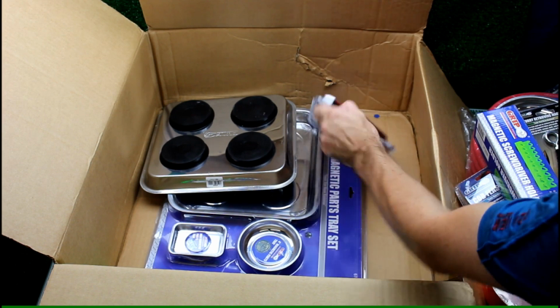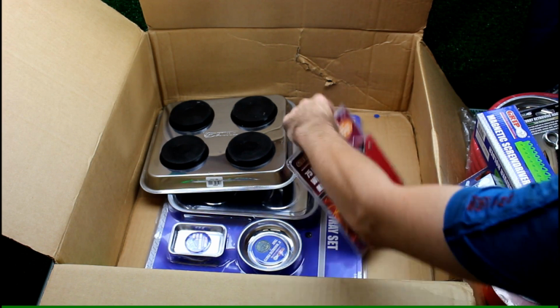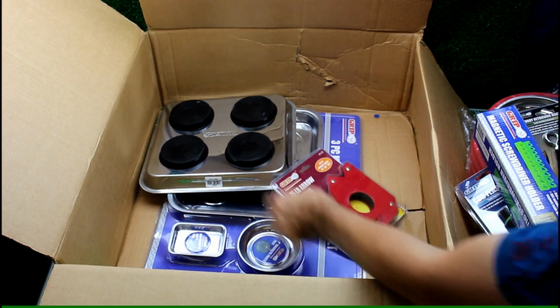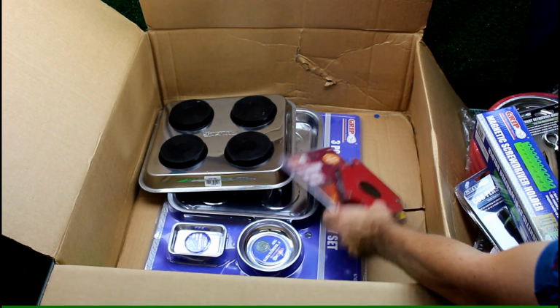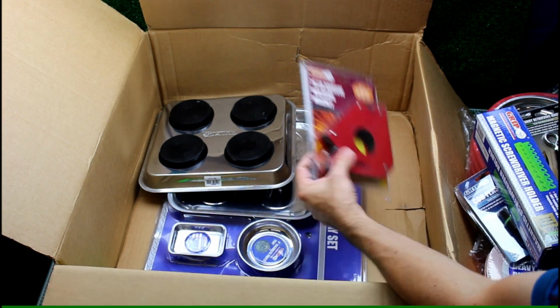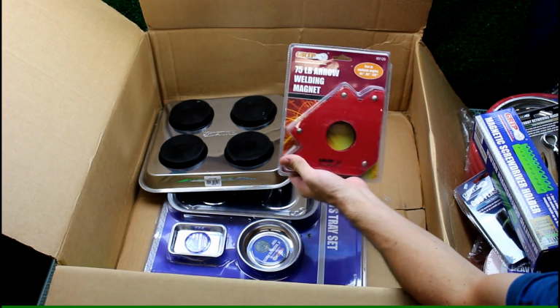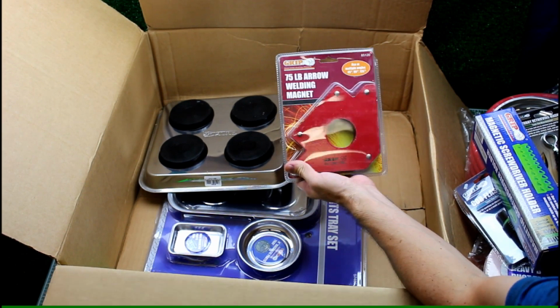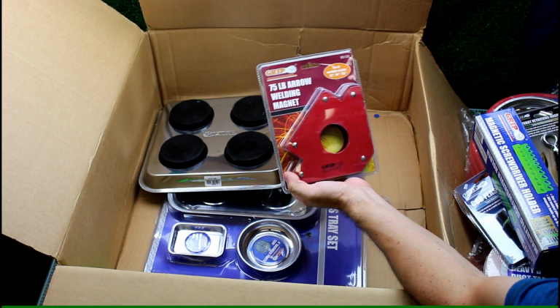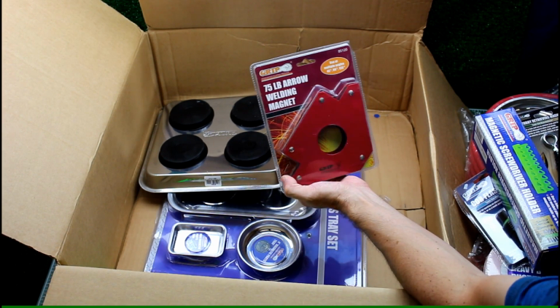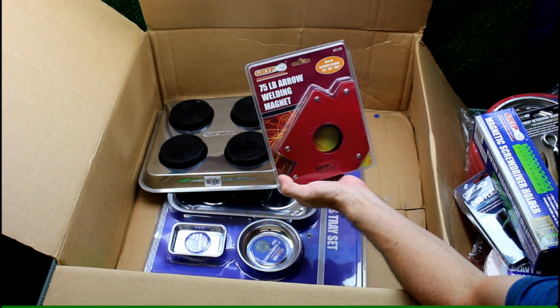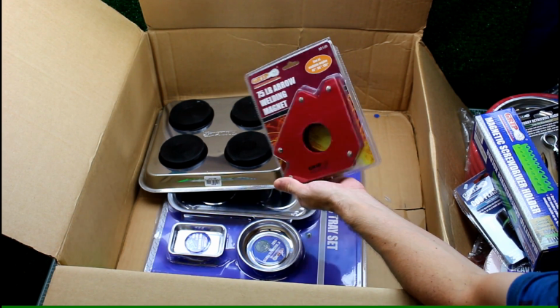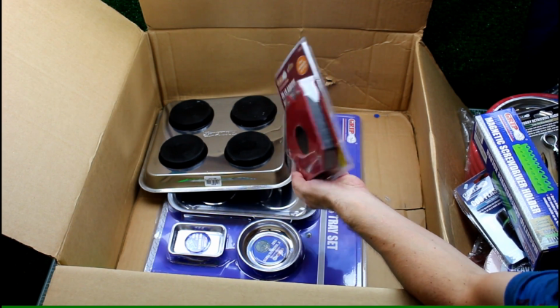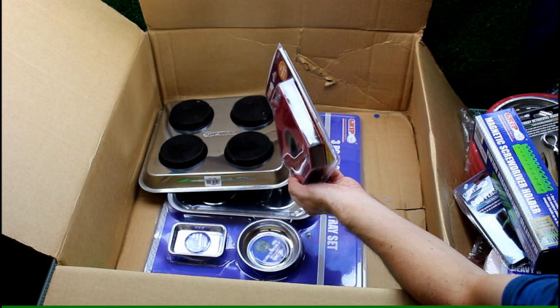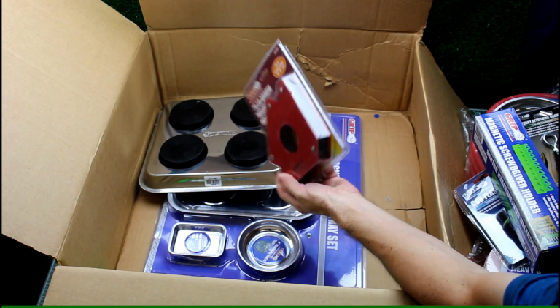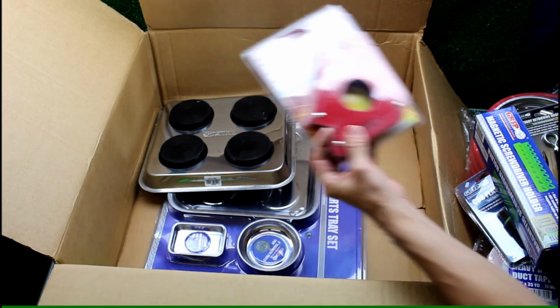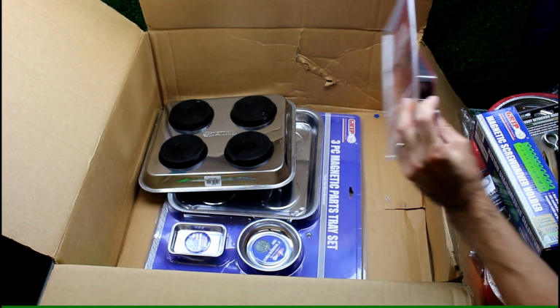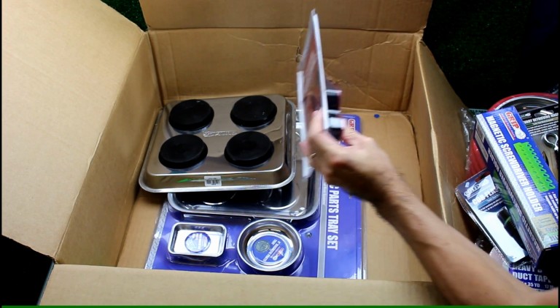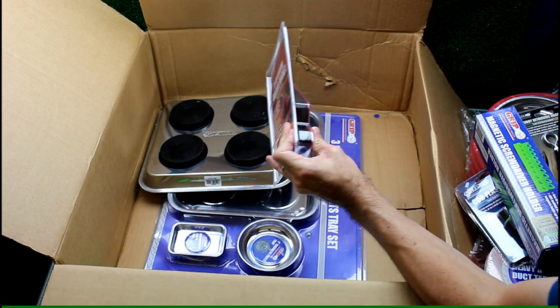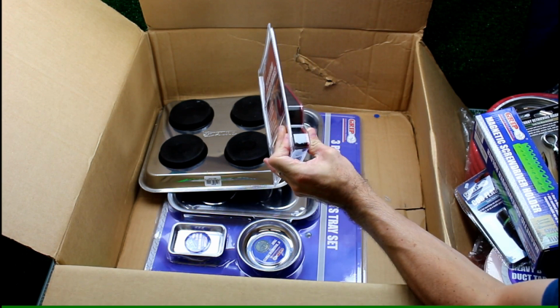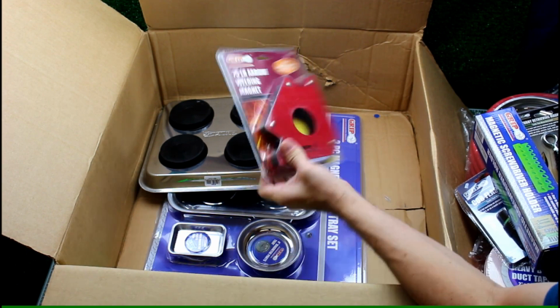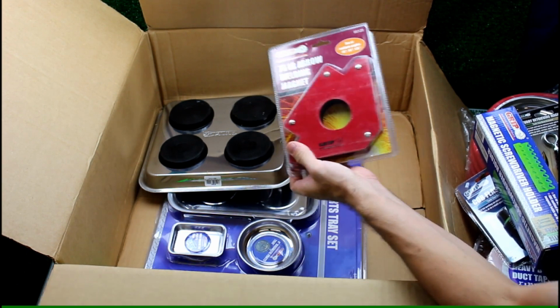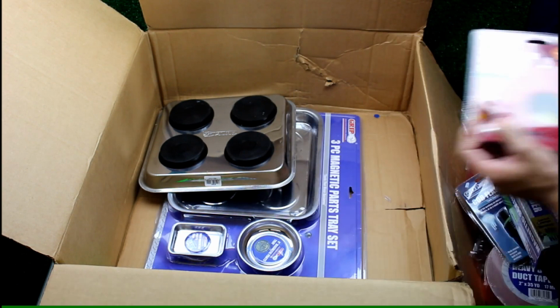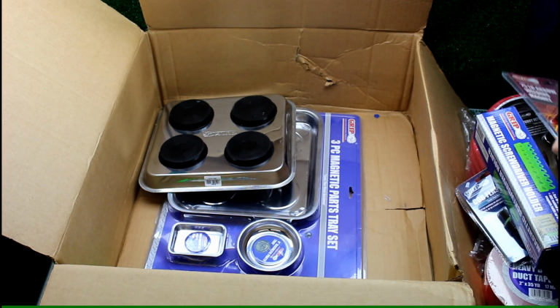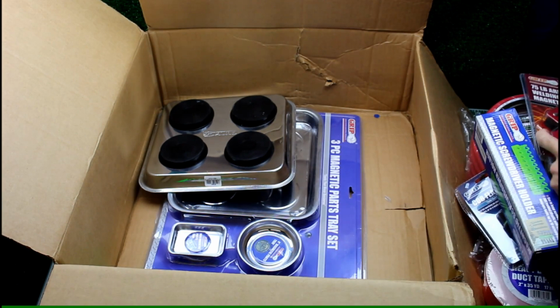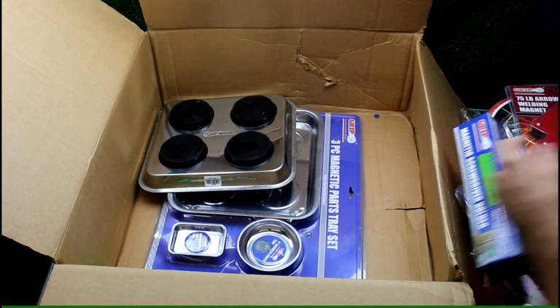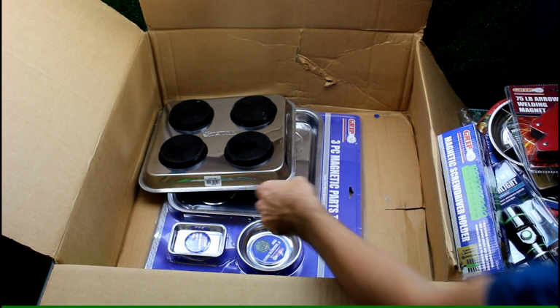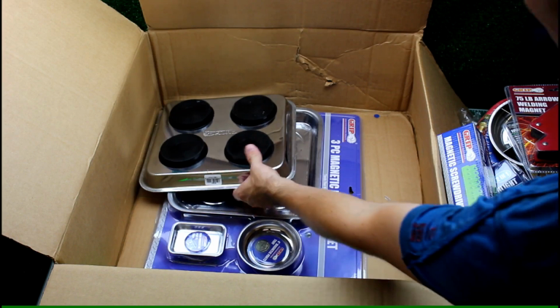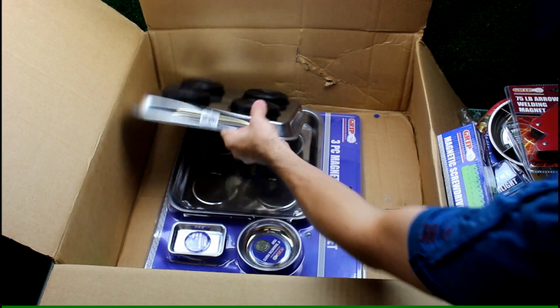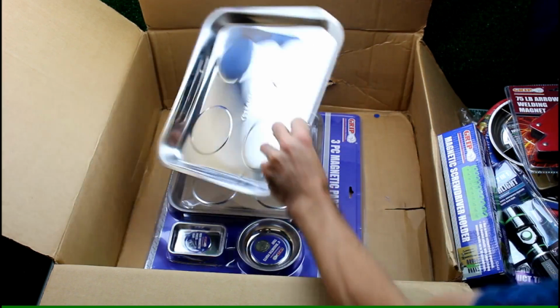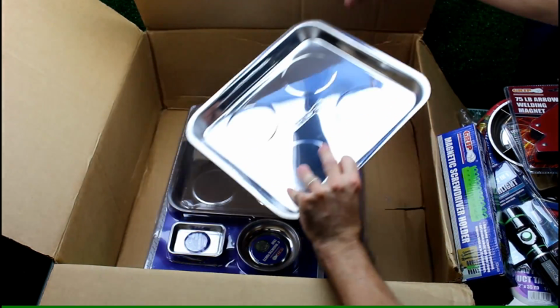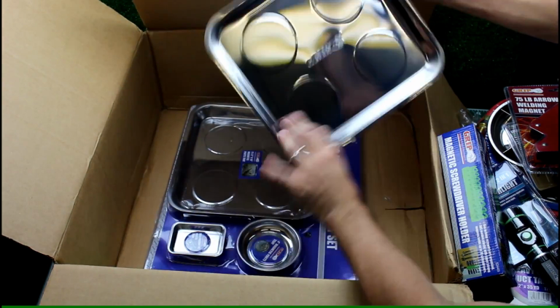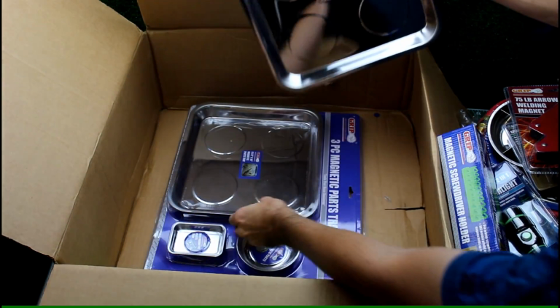Some big welding magnets — oh, it's just one big magnet. Some huge parts trays — massive.